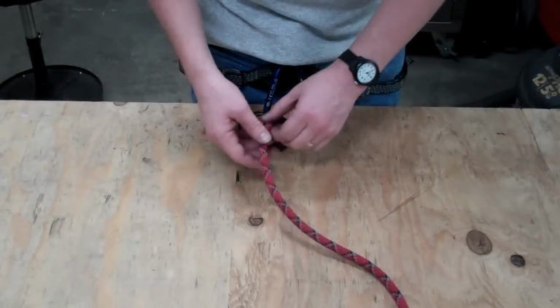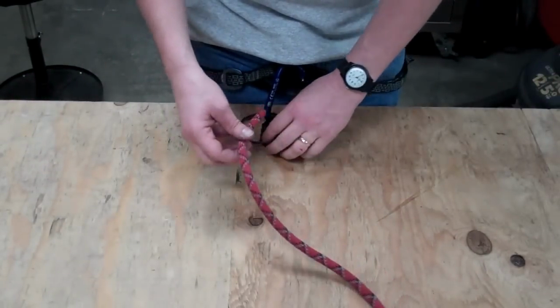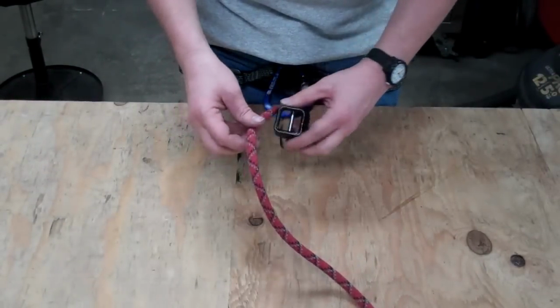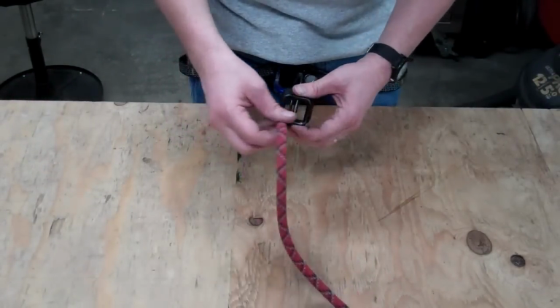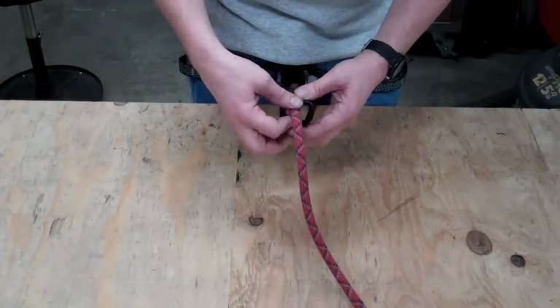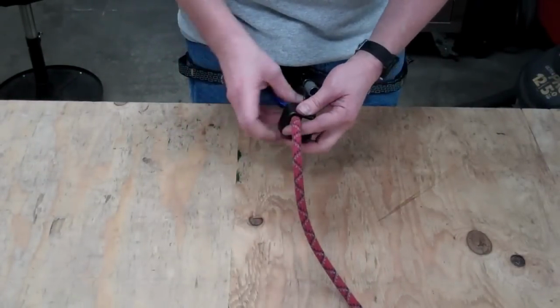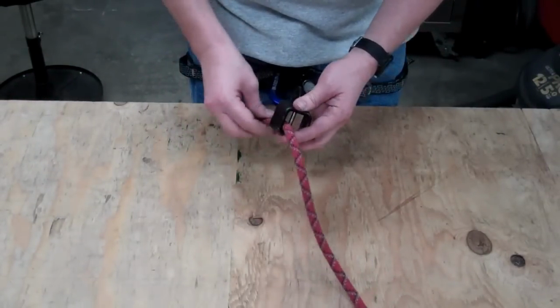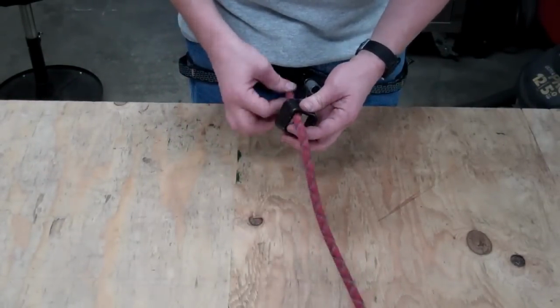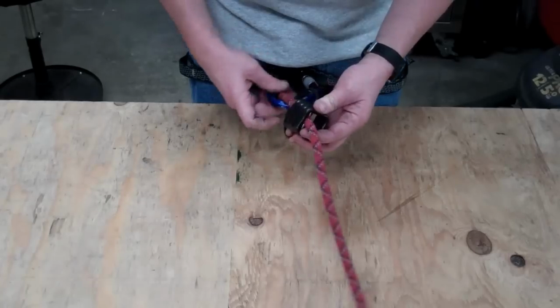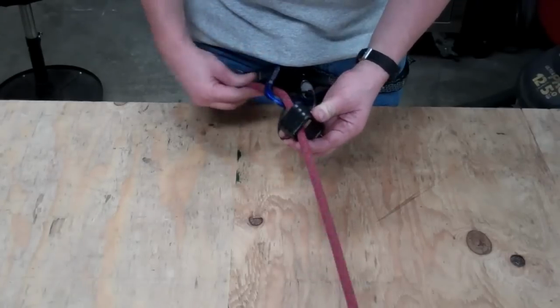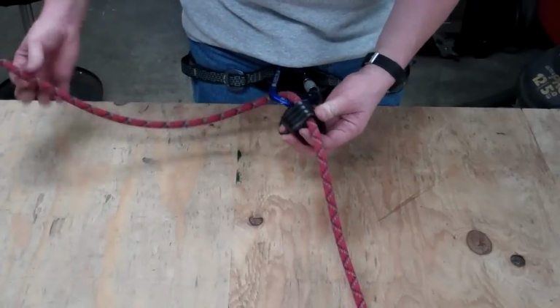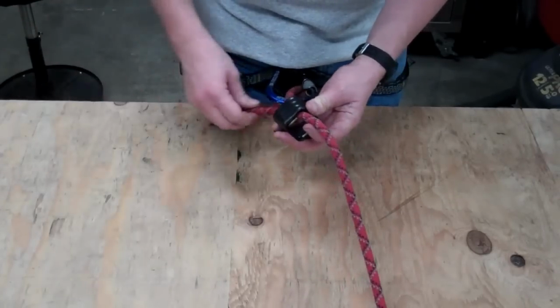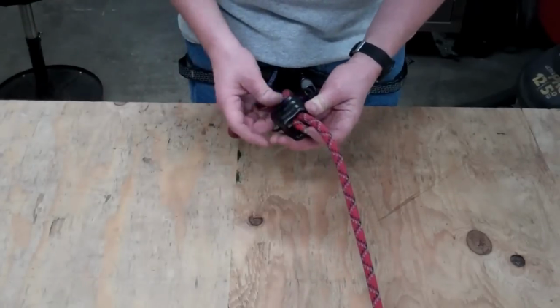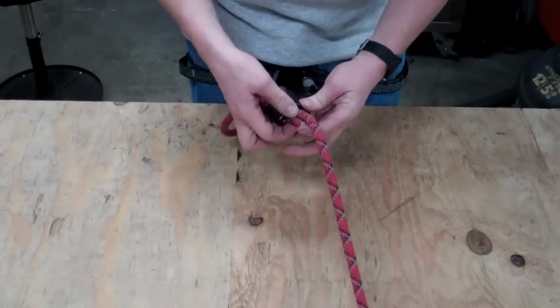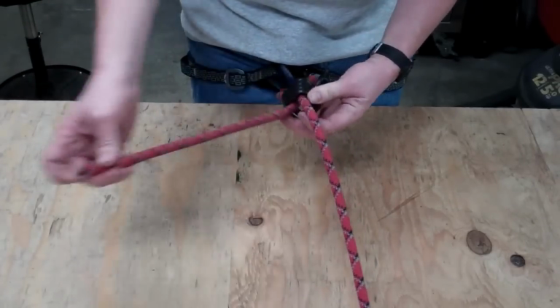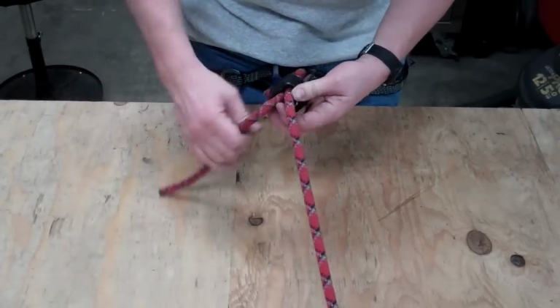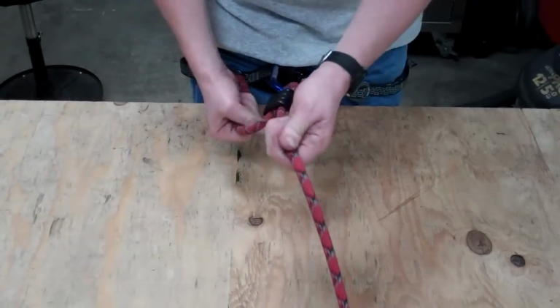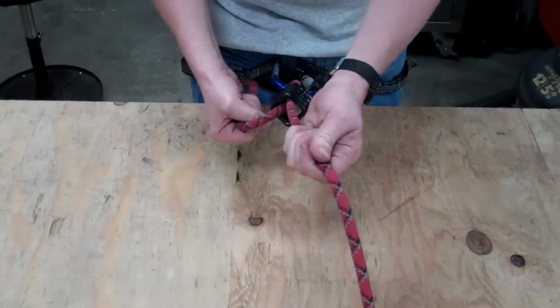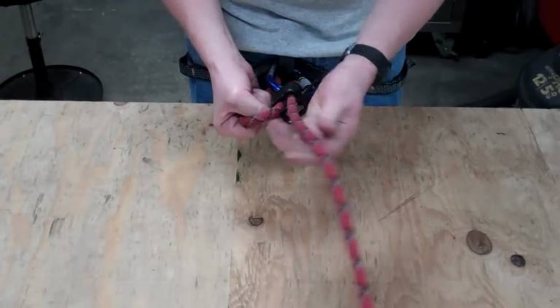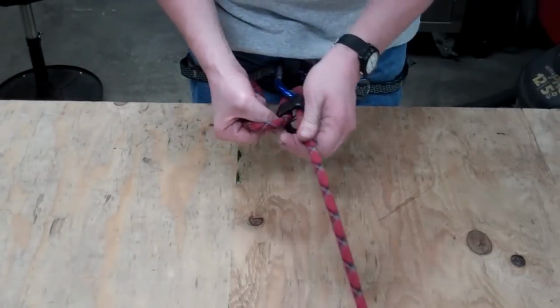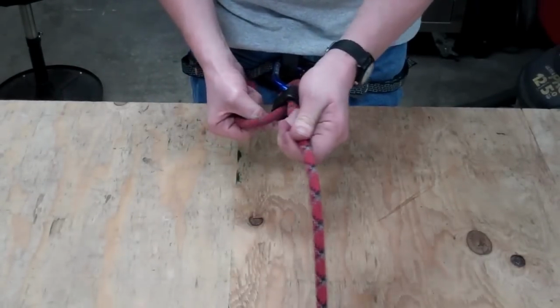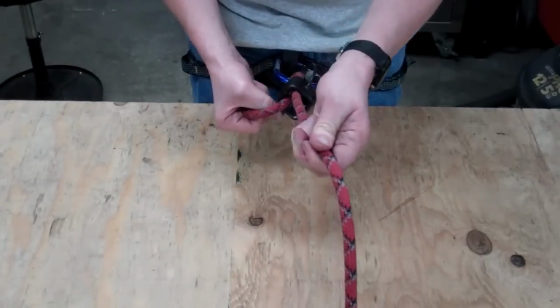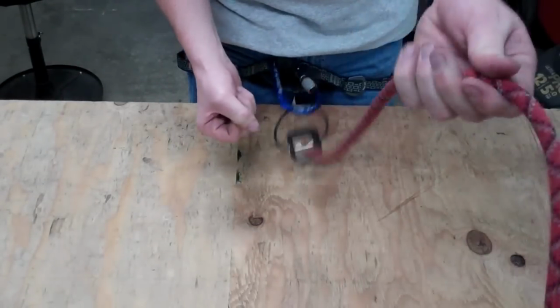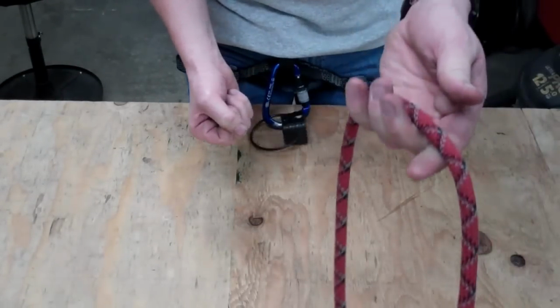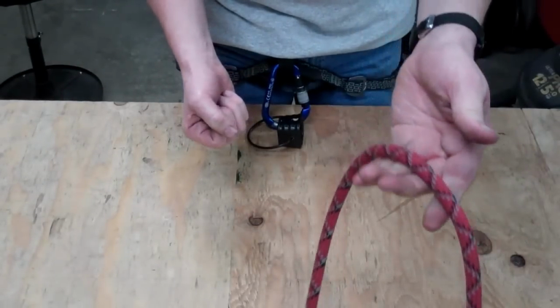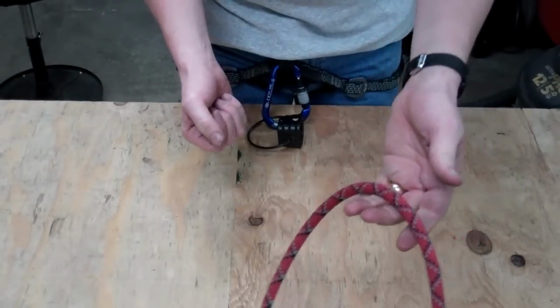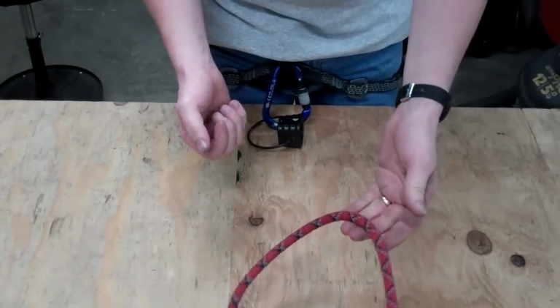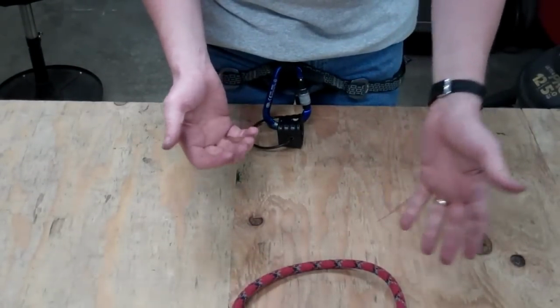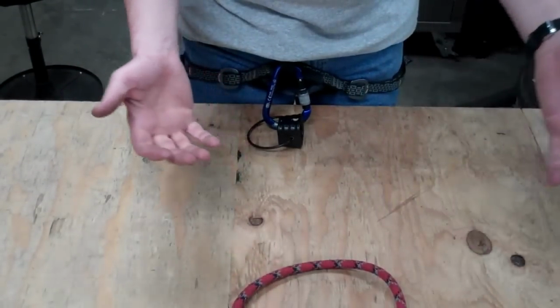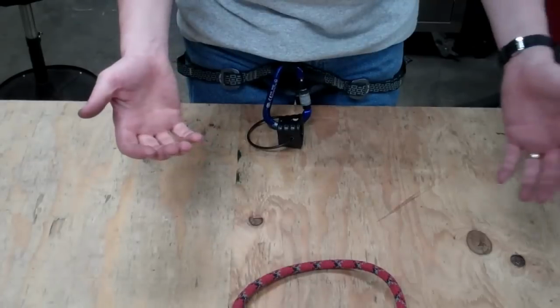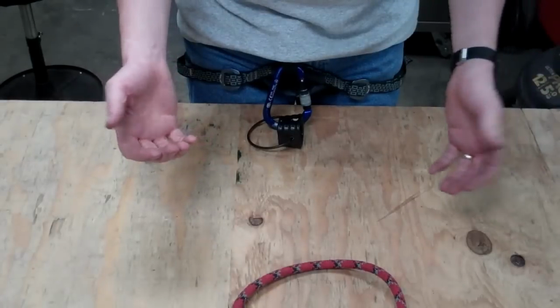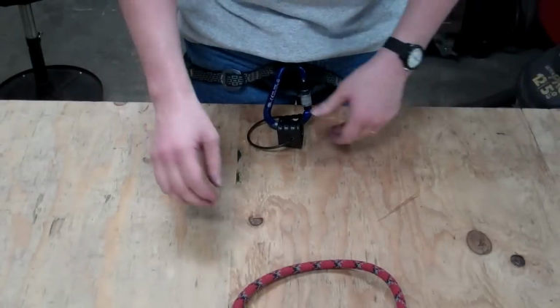Or, God forbid, you're the one running the belay and you're bringing someone else down, you're watching them, and it just pulls through your hand and off you go.